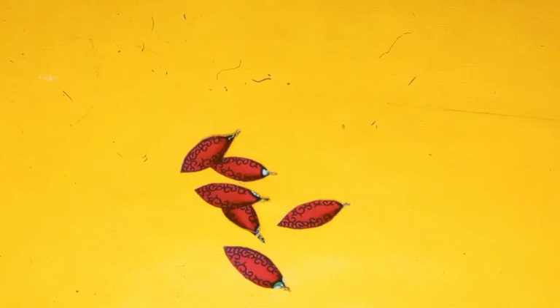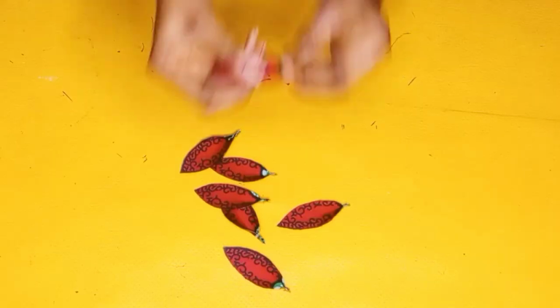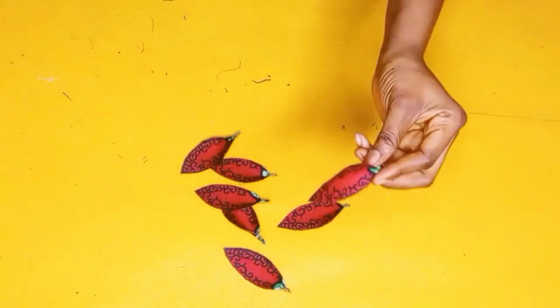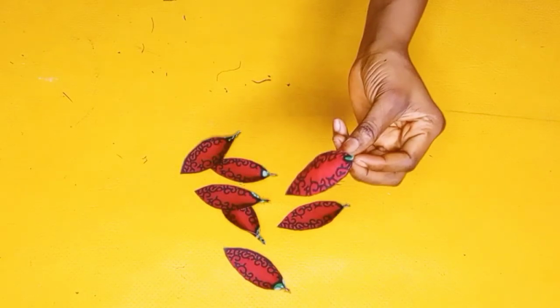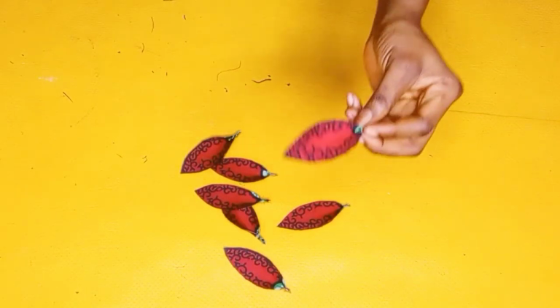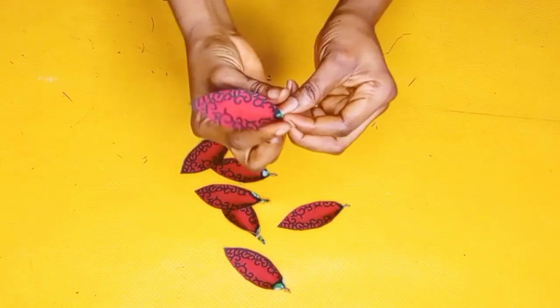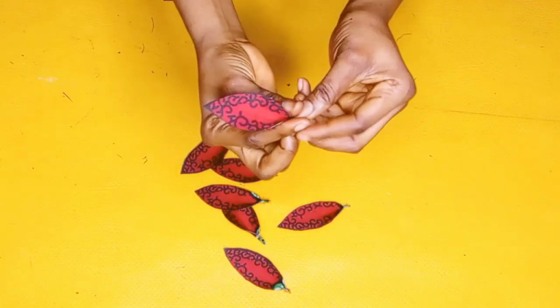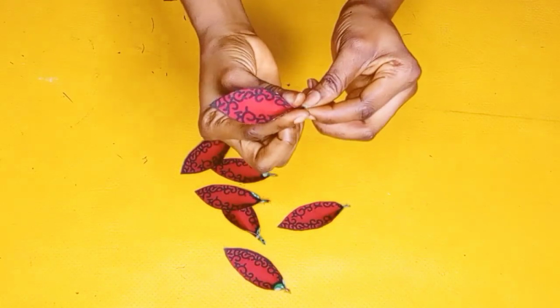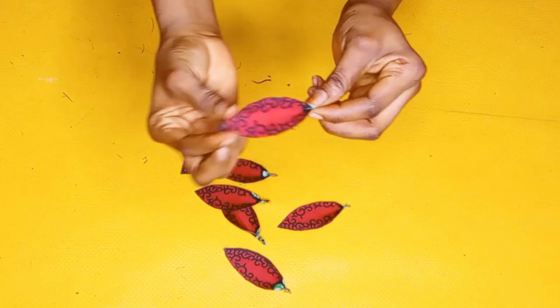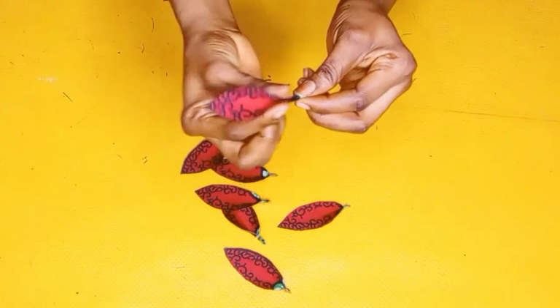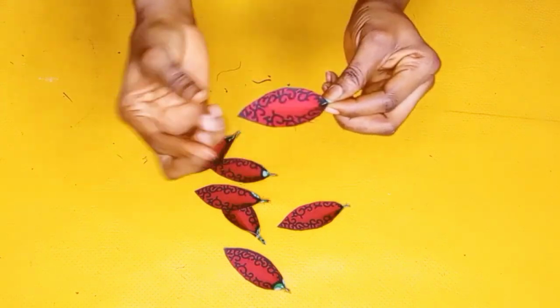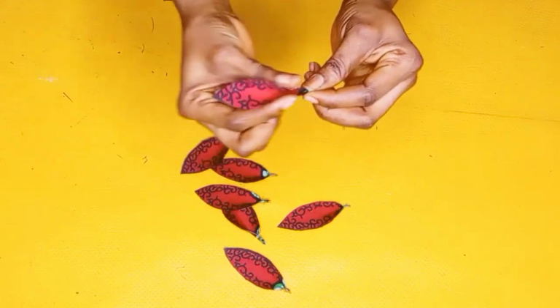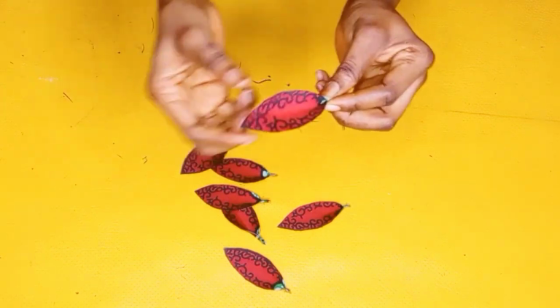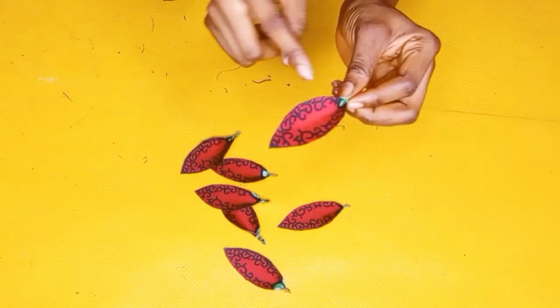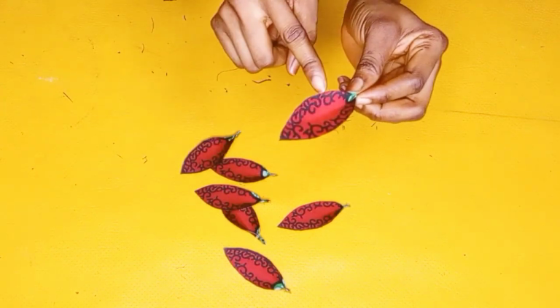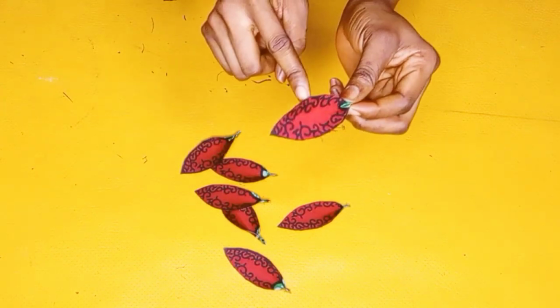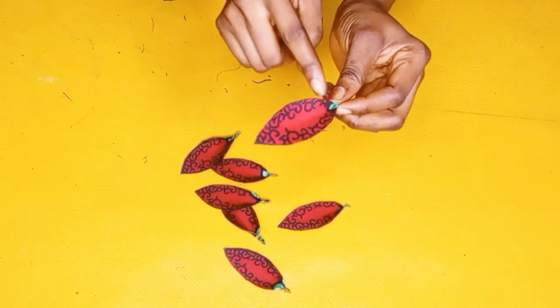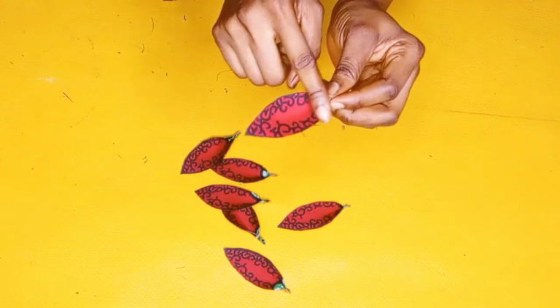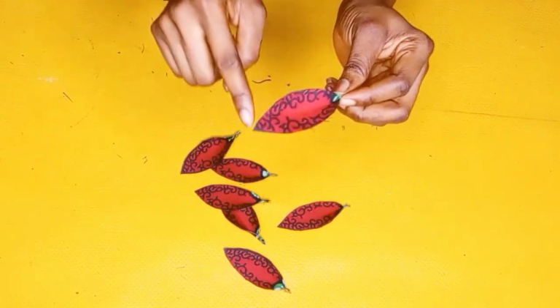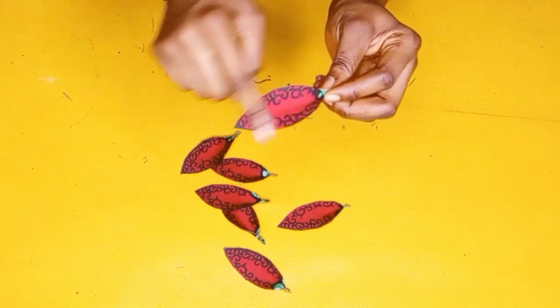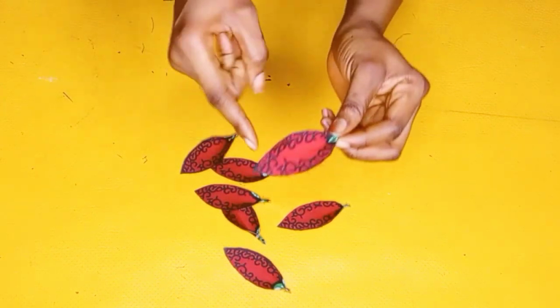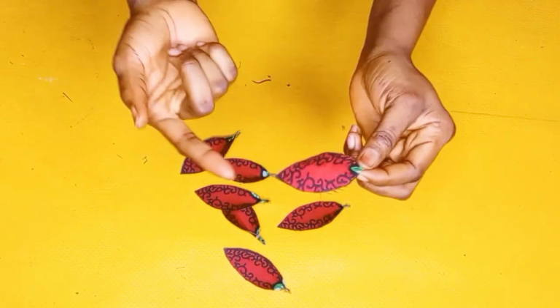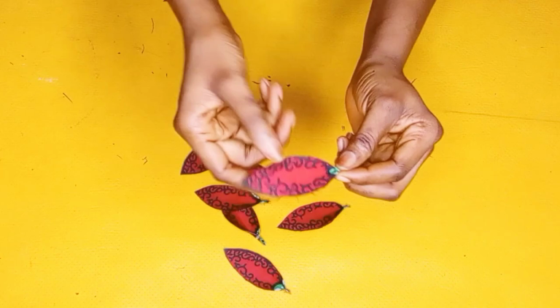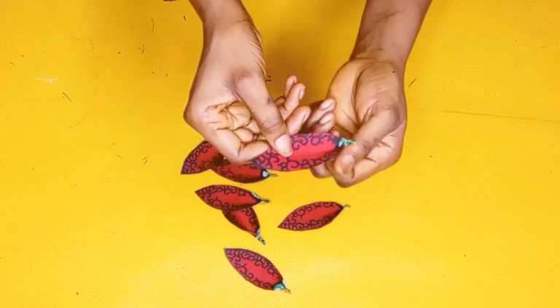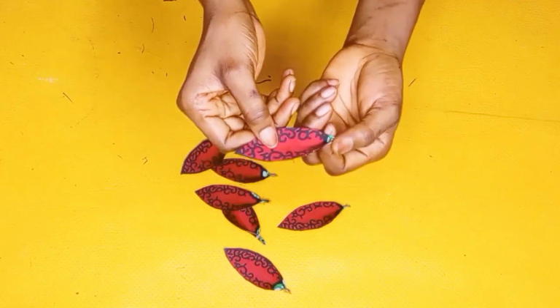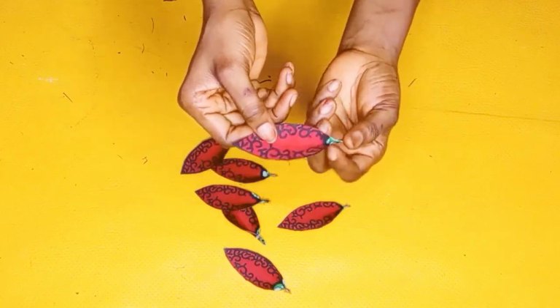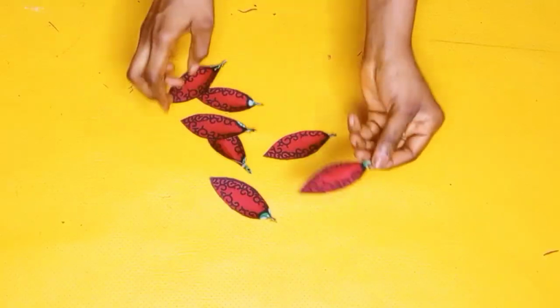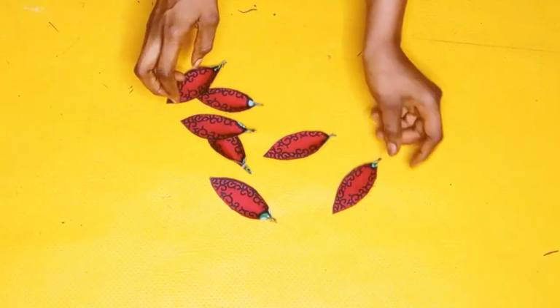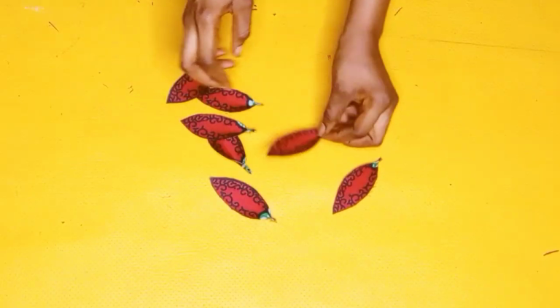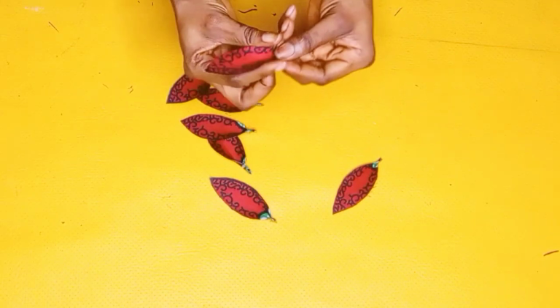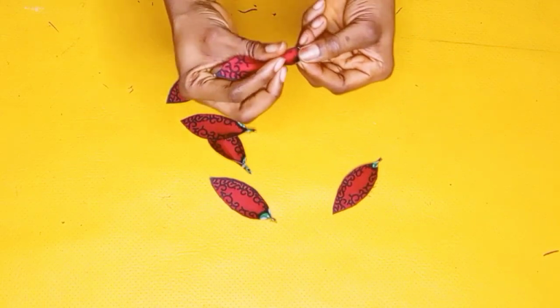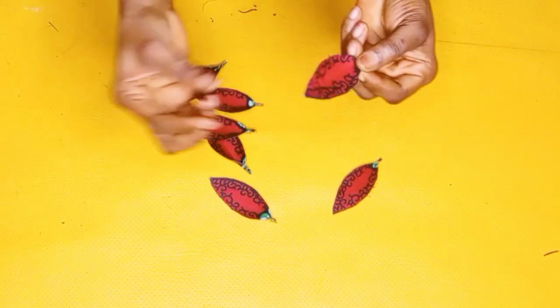I am done stitching the lower parts and this is how it looks now. If your fabric is fraying, just get your lighter and burn all around the corners to secure them up.